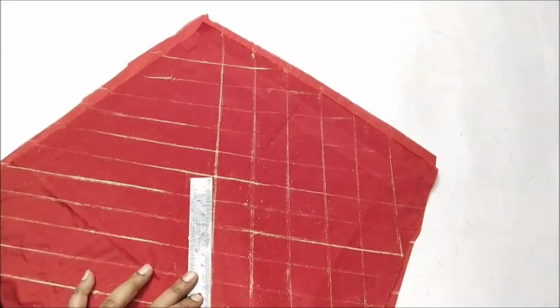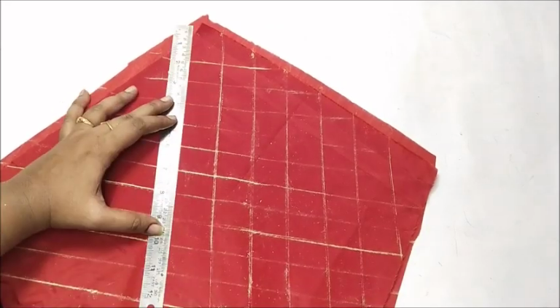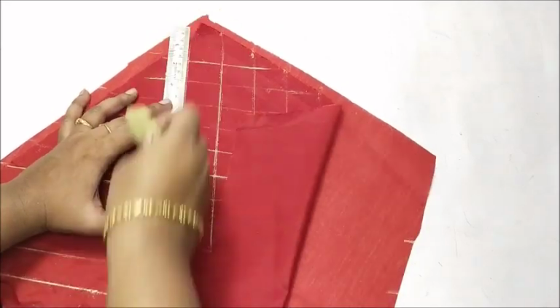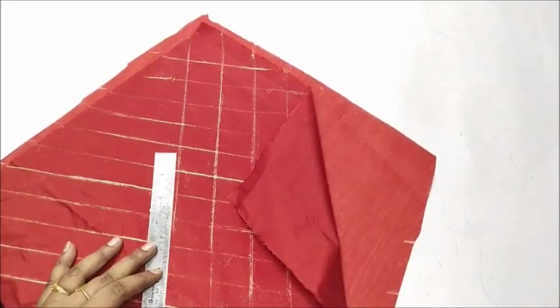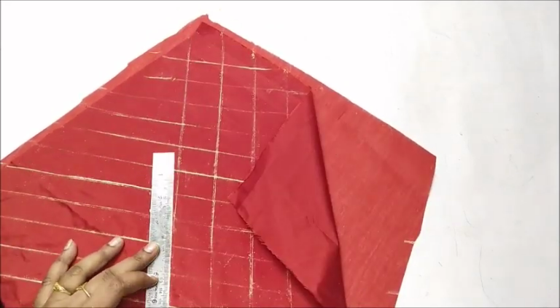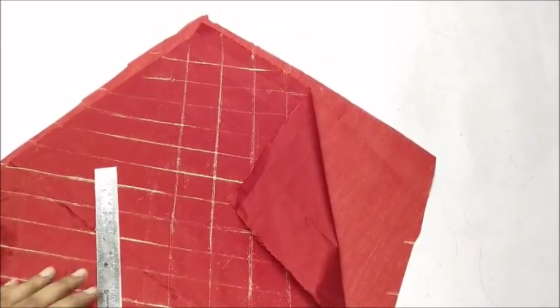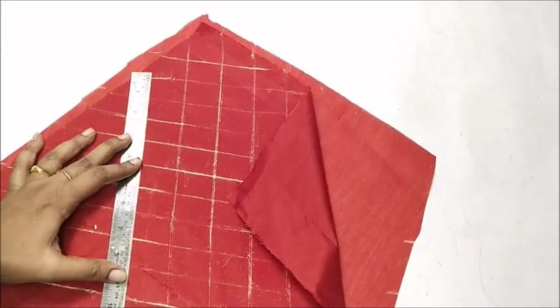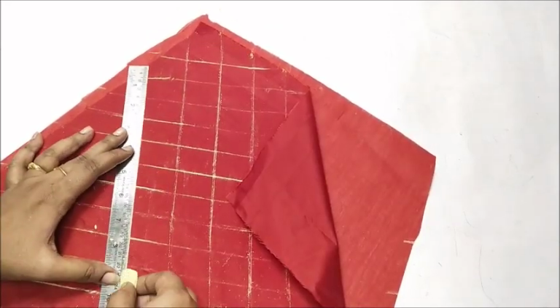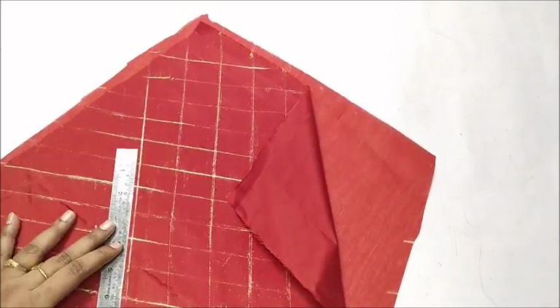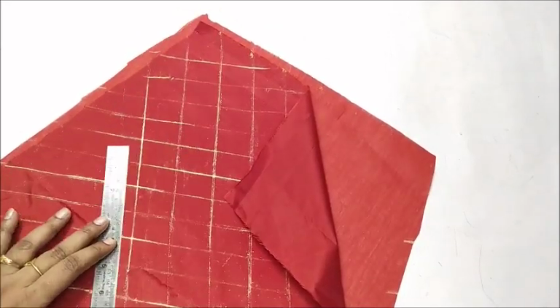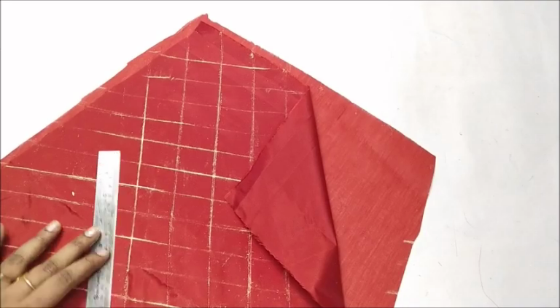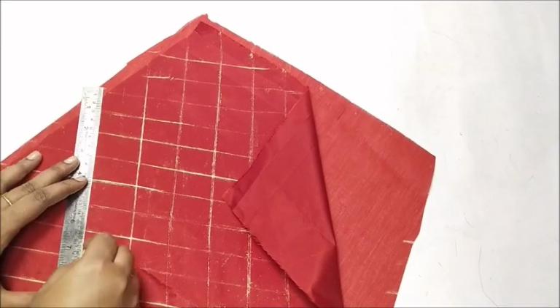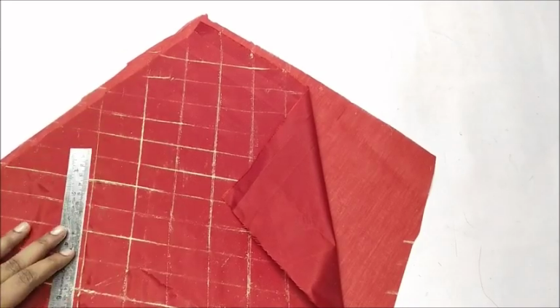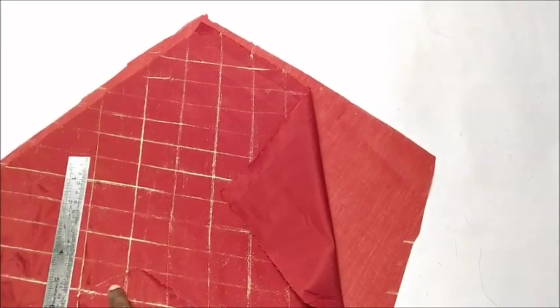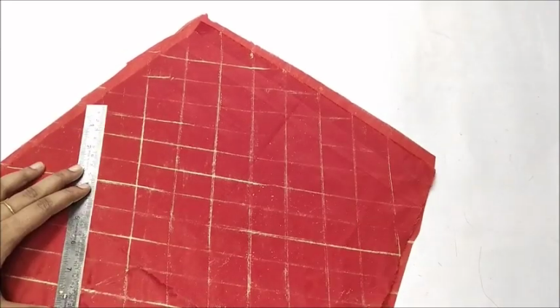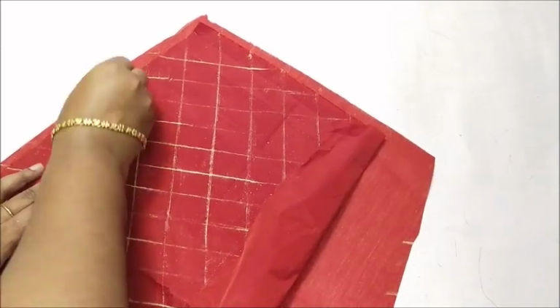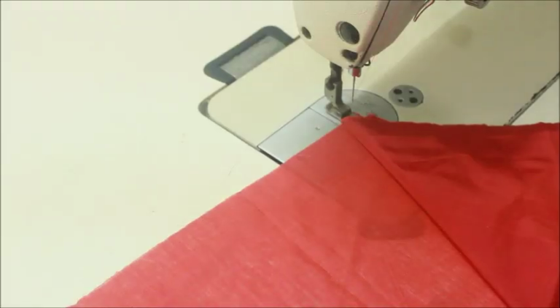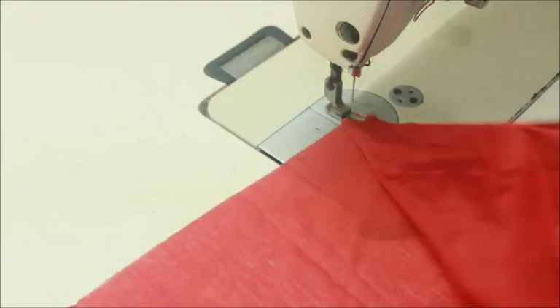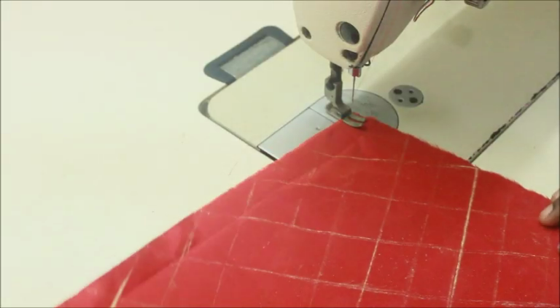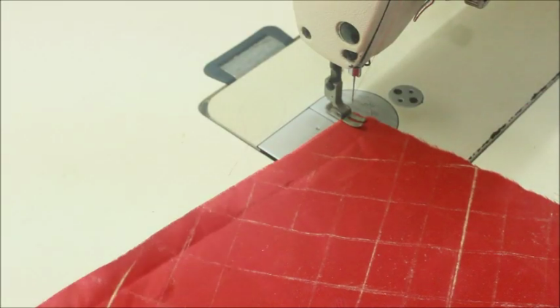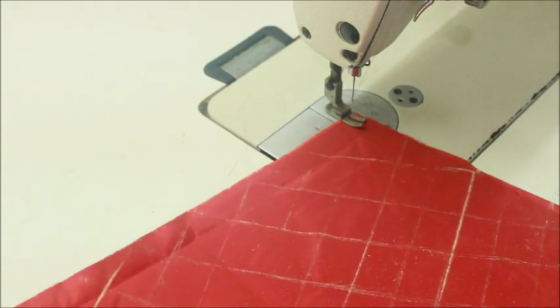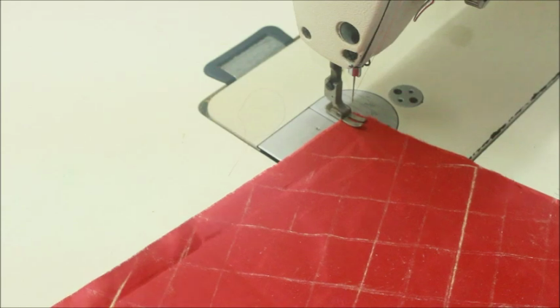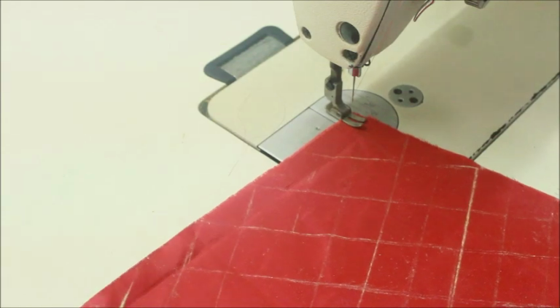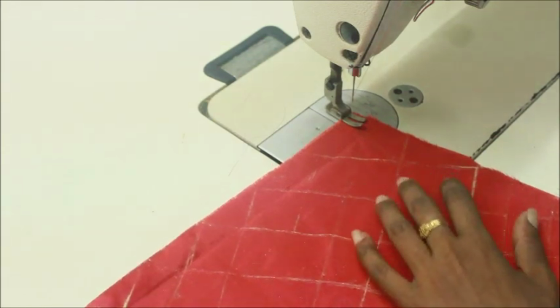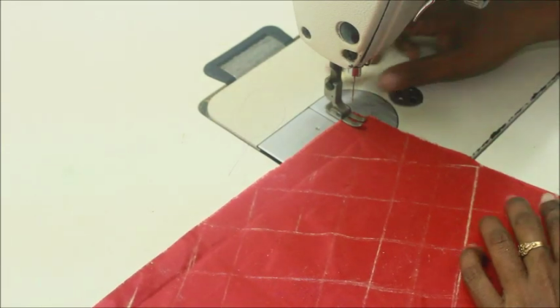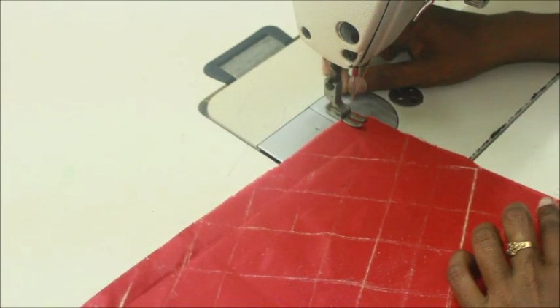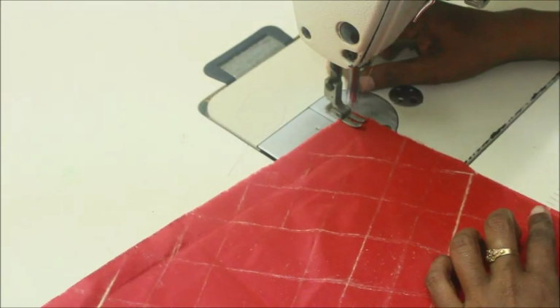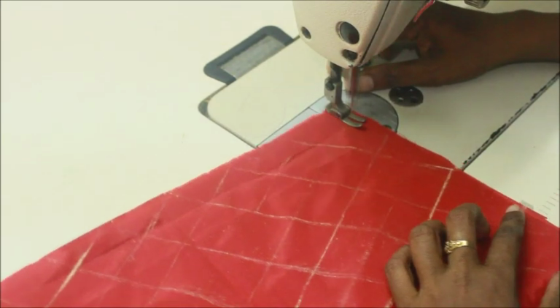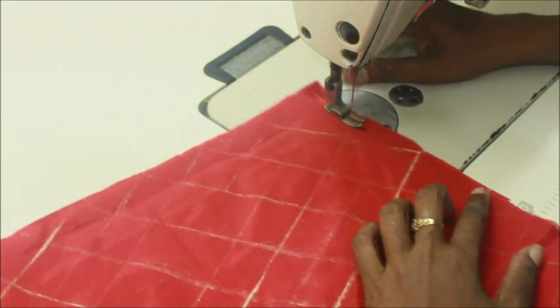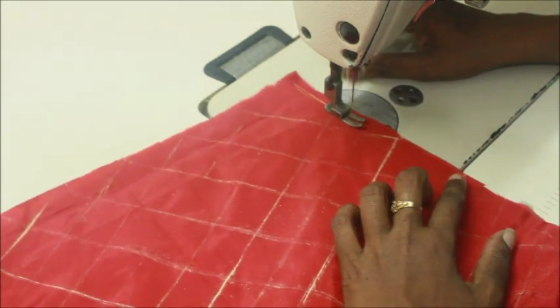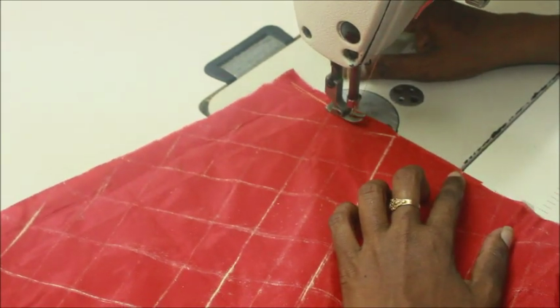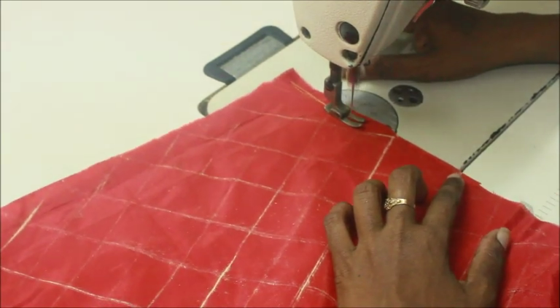It is ready to give you a bridal sleeve. You will need to charge one — it is a very difficult one. First, you will put the lining on the side of the lining. This is the silk cotton. Please put it on the side.